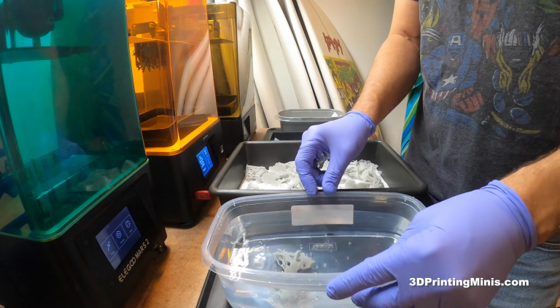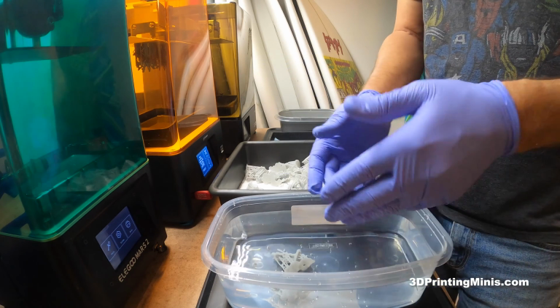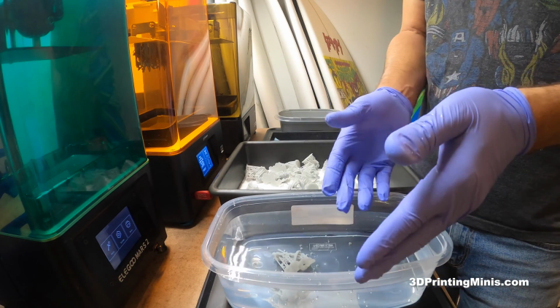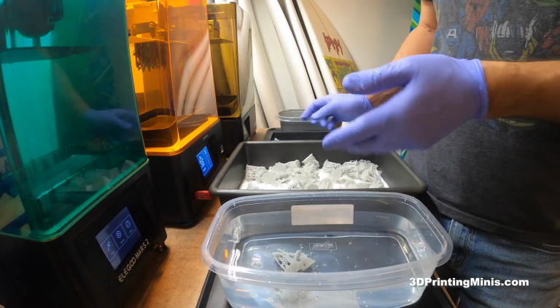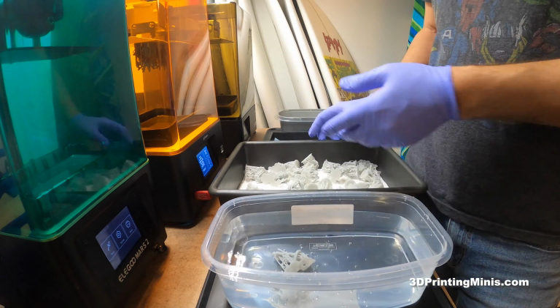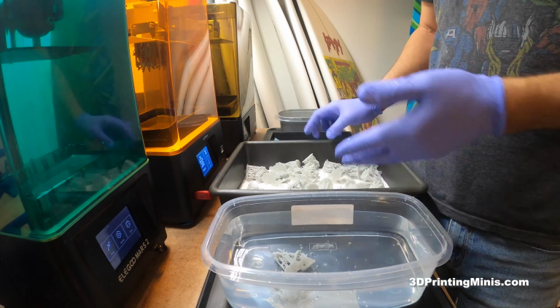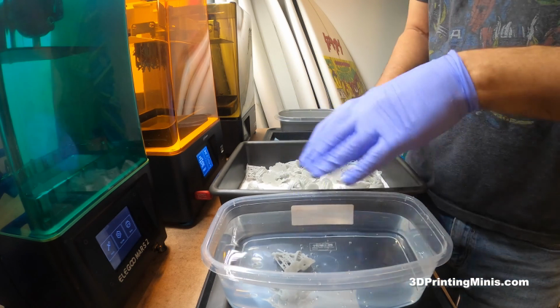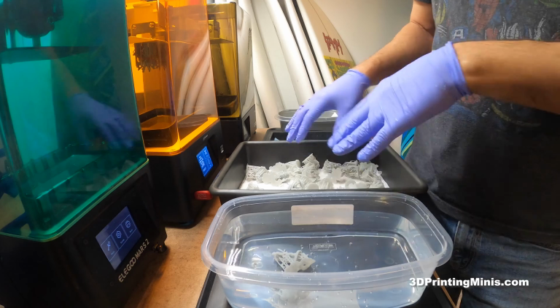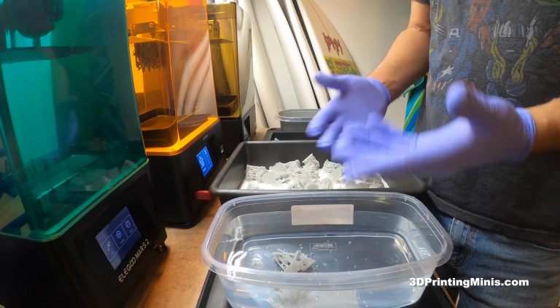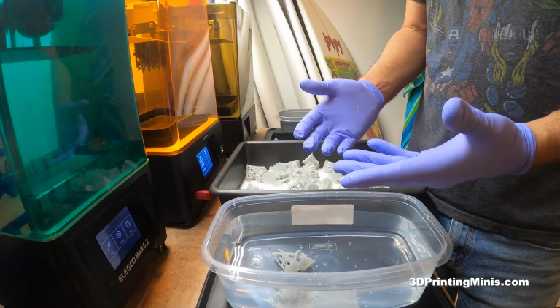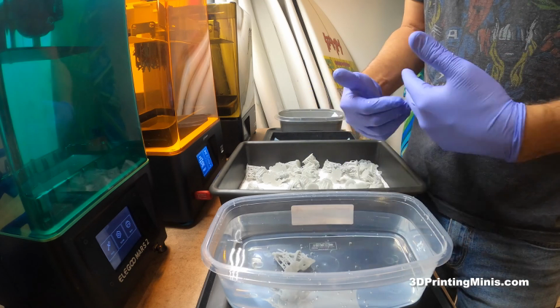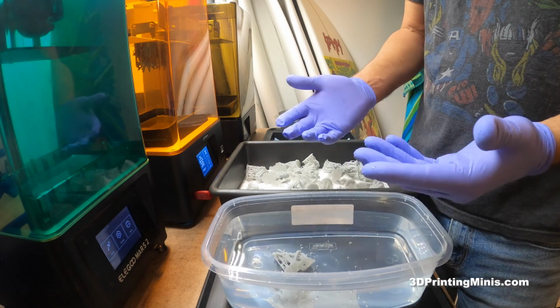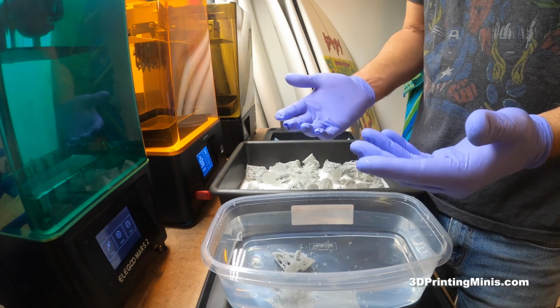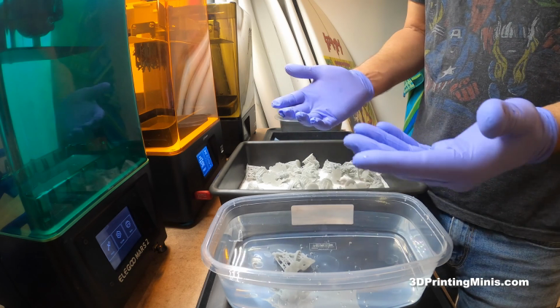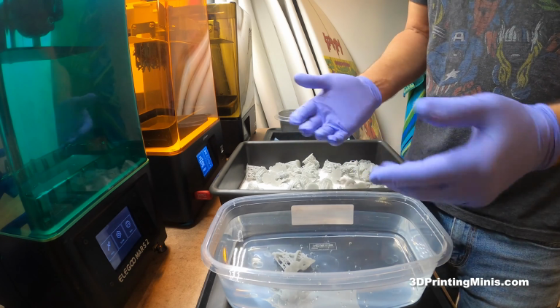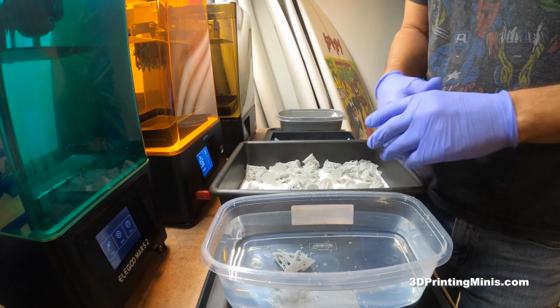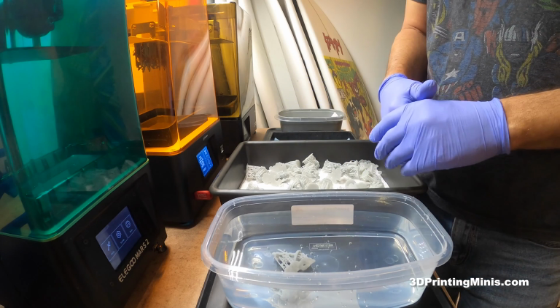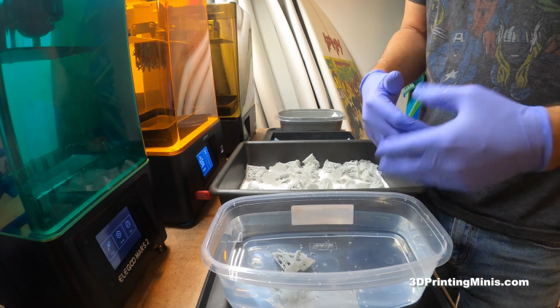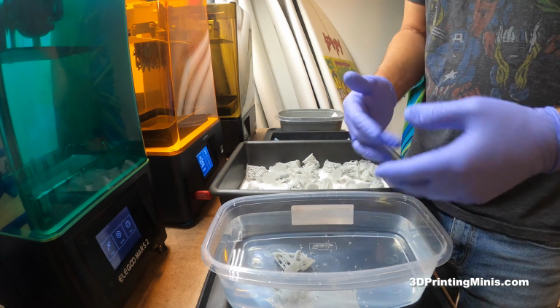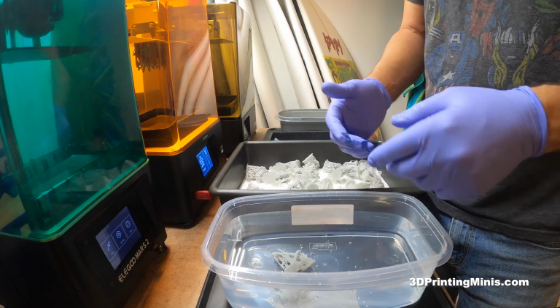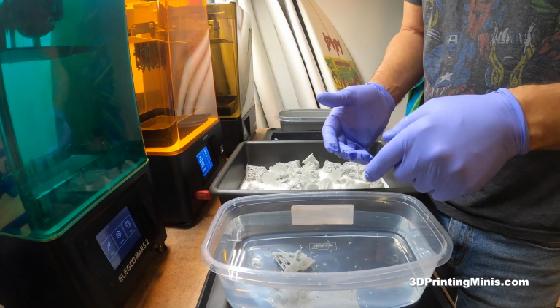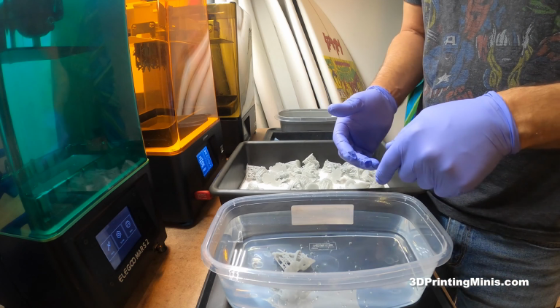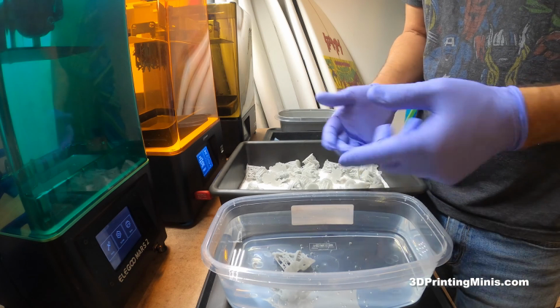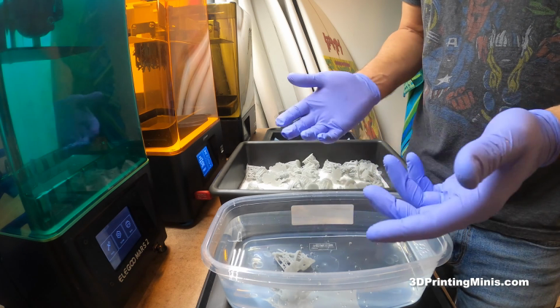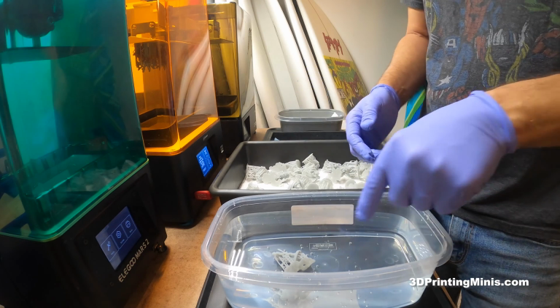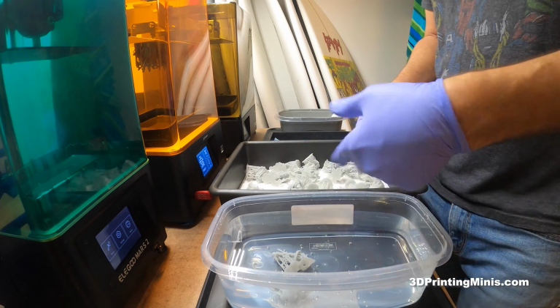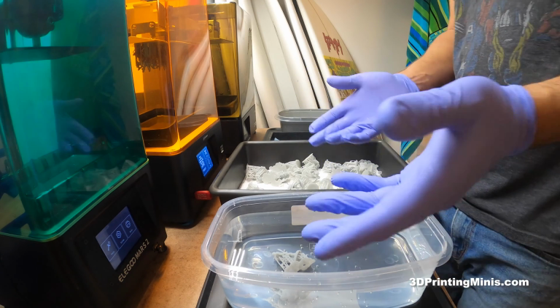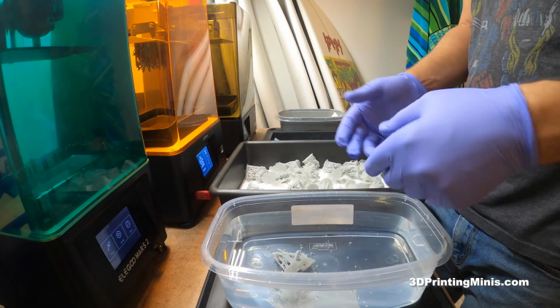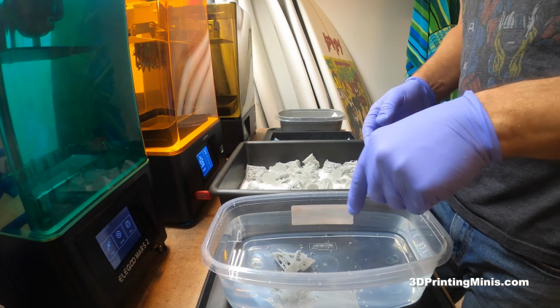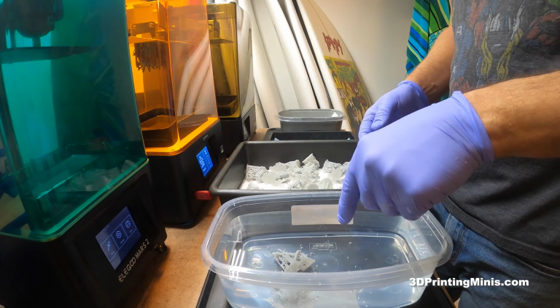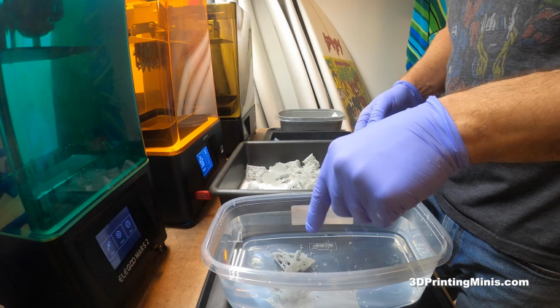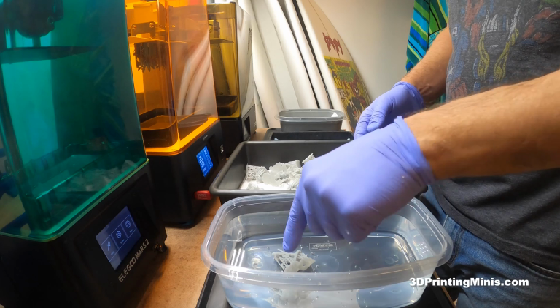I get all my plastic Tupperware stuff from the dollar store because it's five to twenty times cheaper than getting it at Target, Walmart, or Amazon. And that way, if it gets wrecked or ruined someday, you can always throw it away and get new stuff. You want to use a pretty big vat of water.